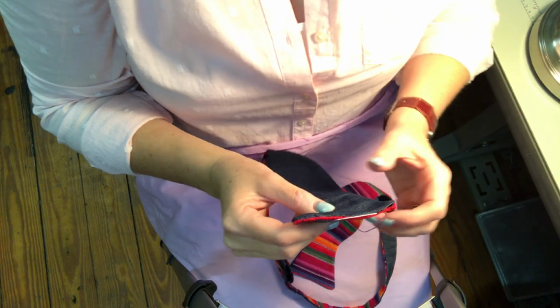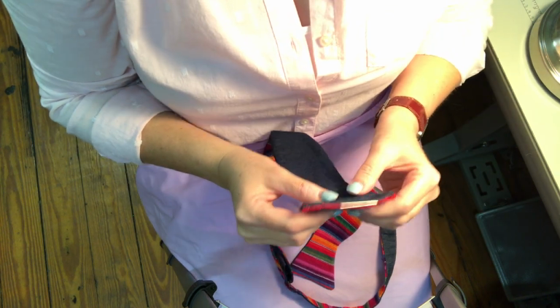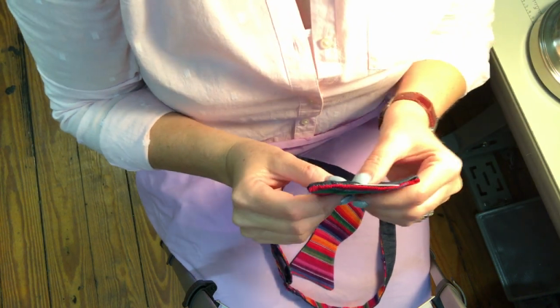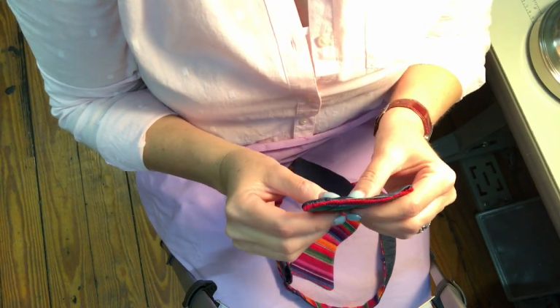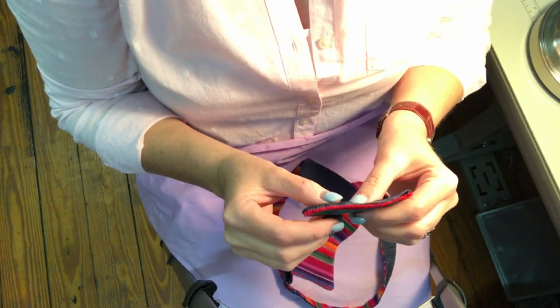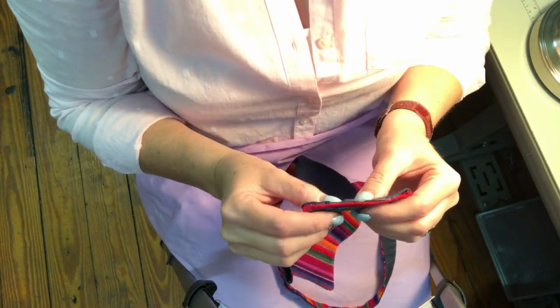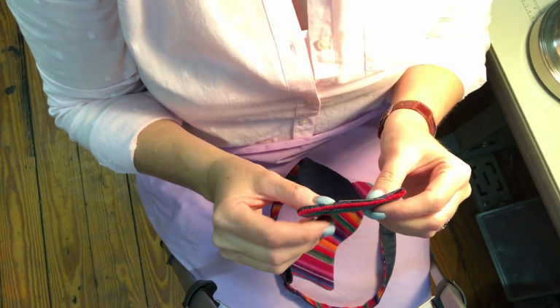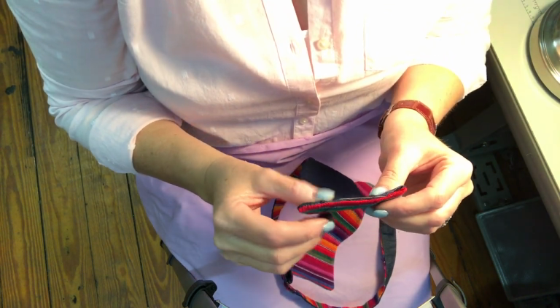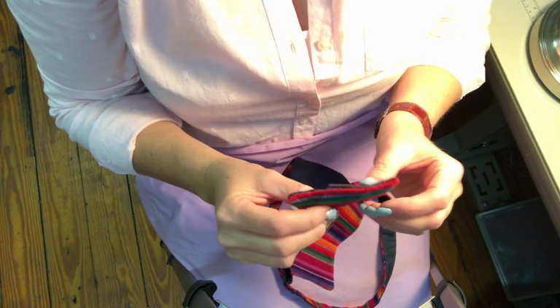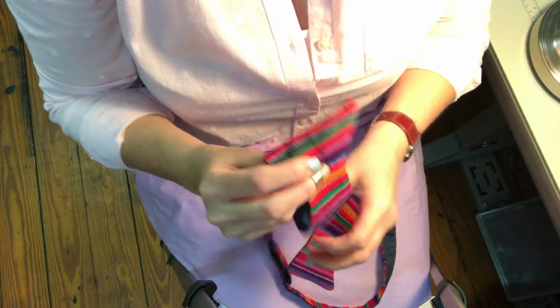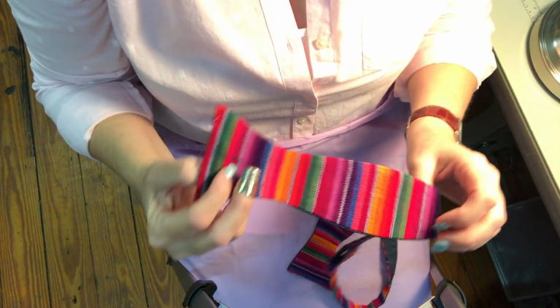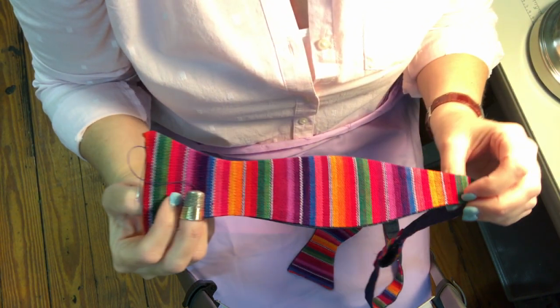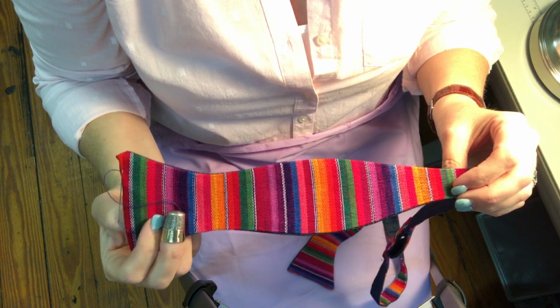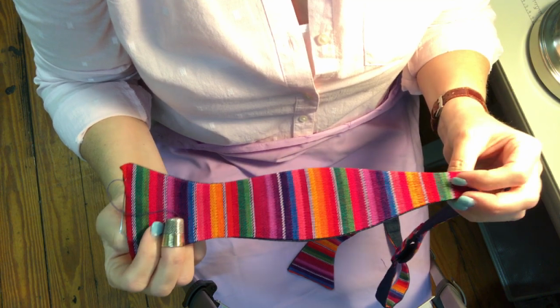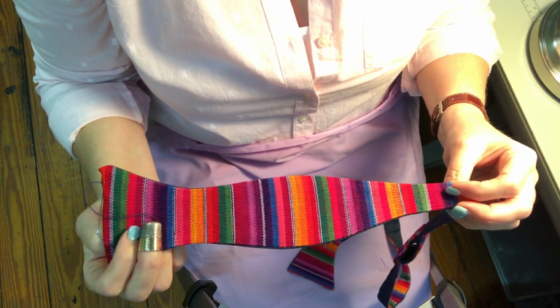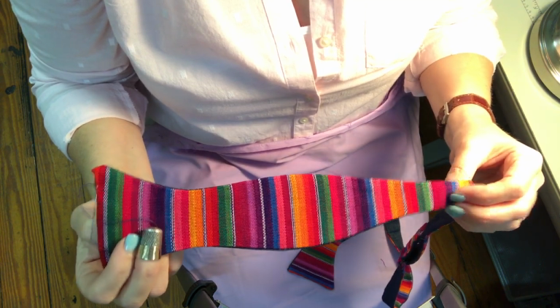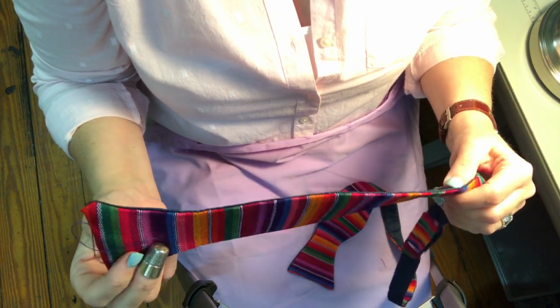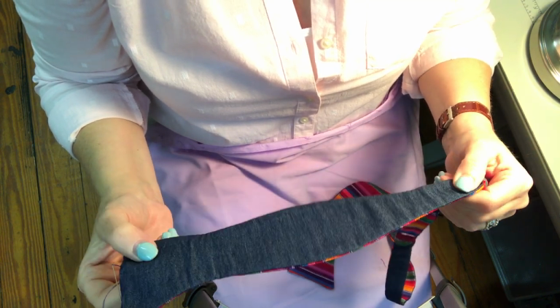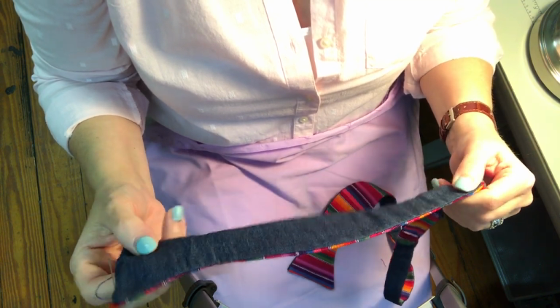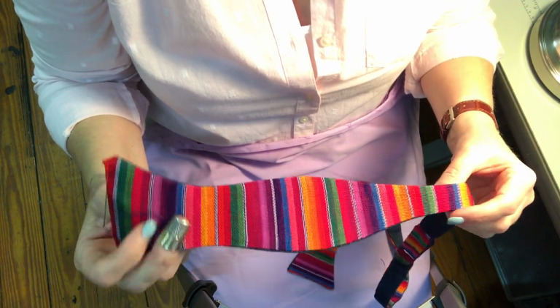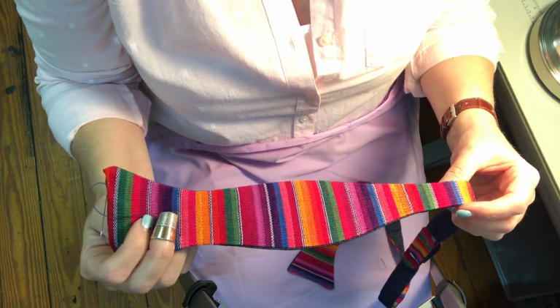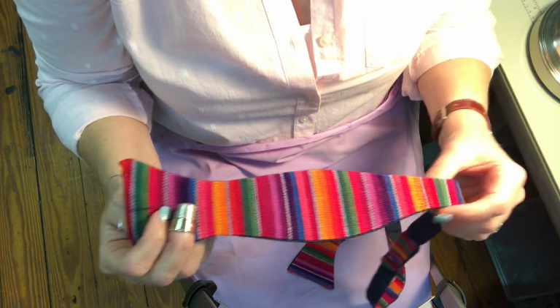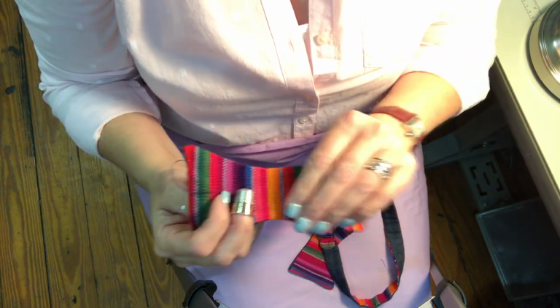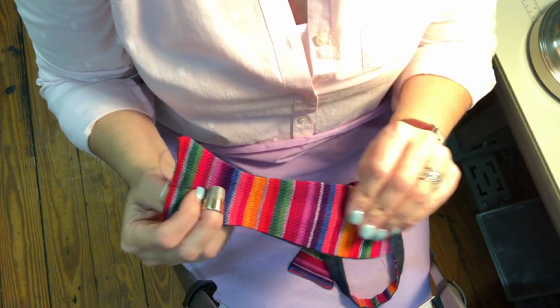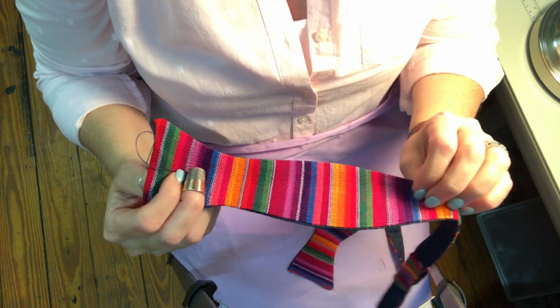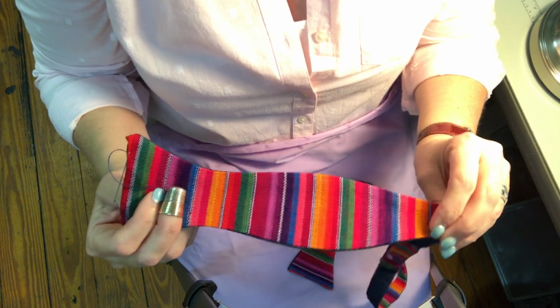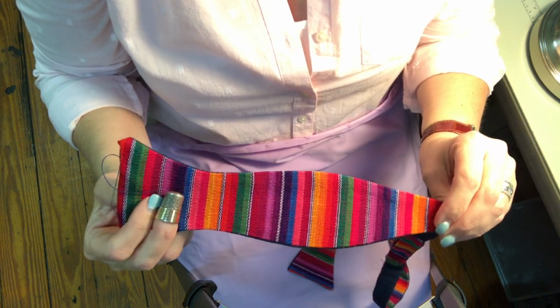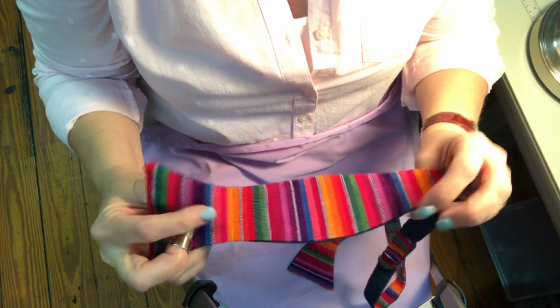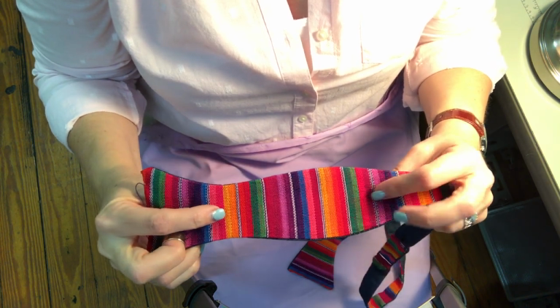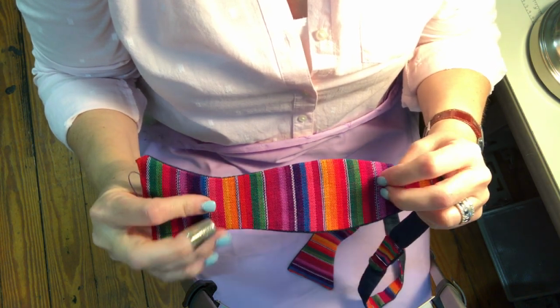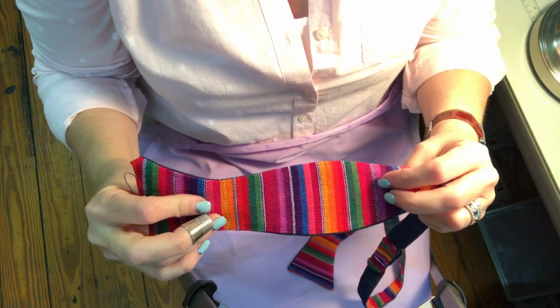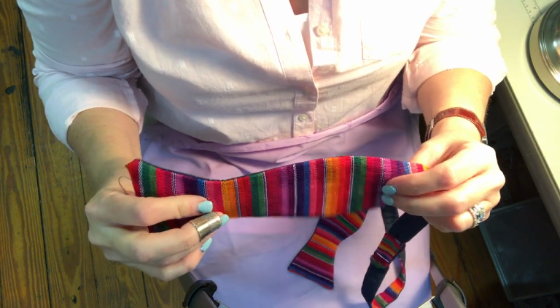I thought I would show you guys why these bow ties are so expensive. People ask me all the time, why are they $40? Well, first of all, this fabric is really expensive. It's beautifully woven in Guatemala by hand.